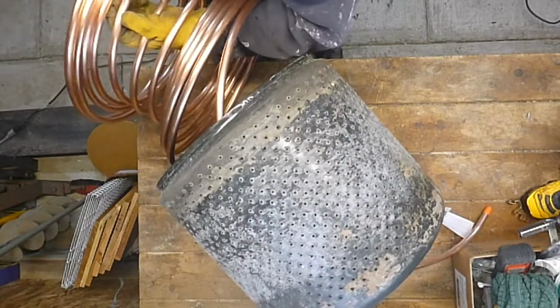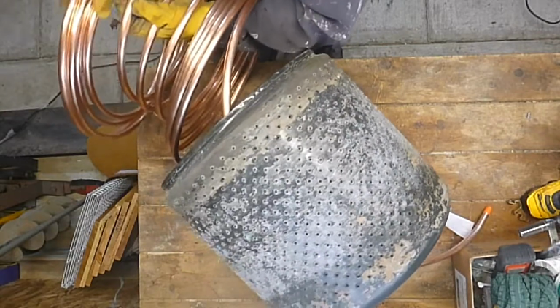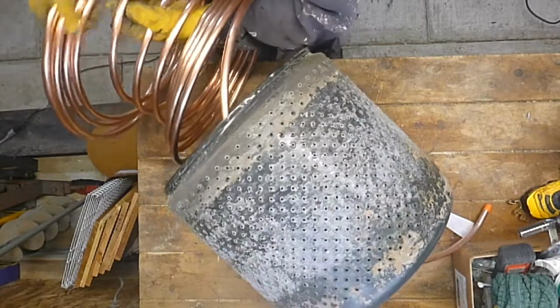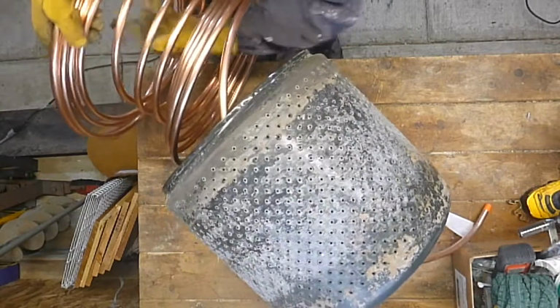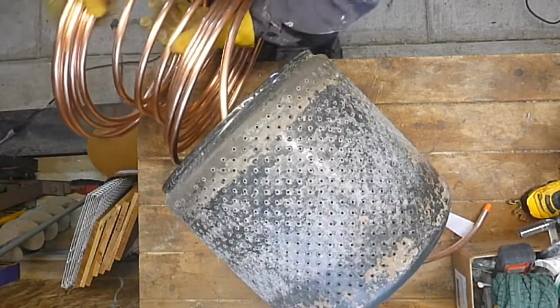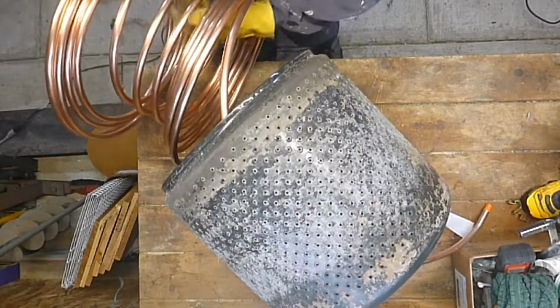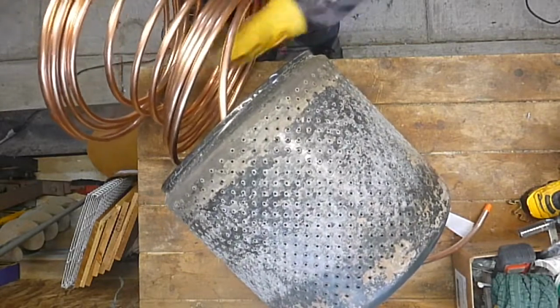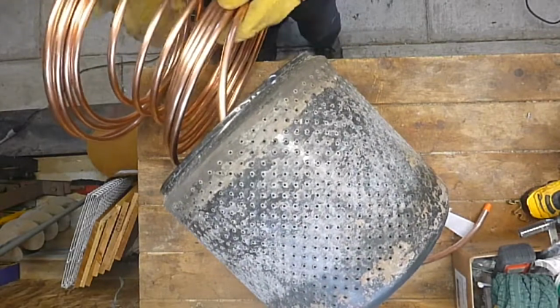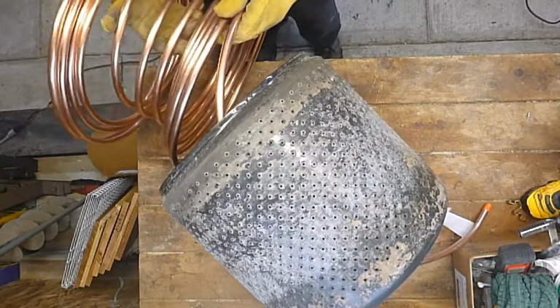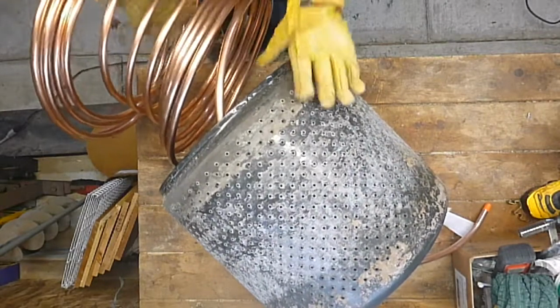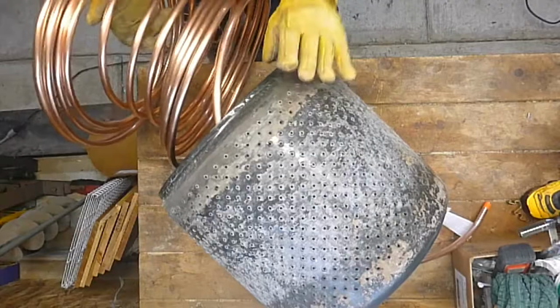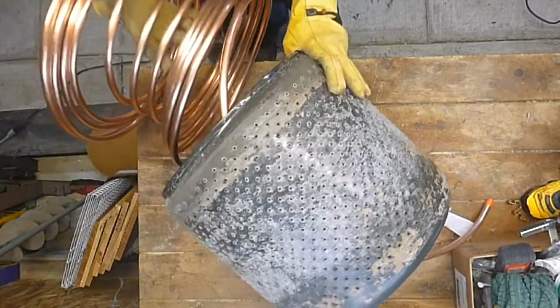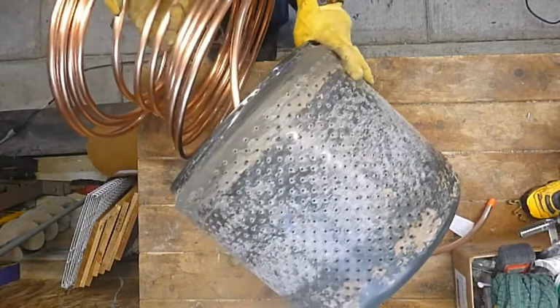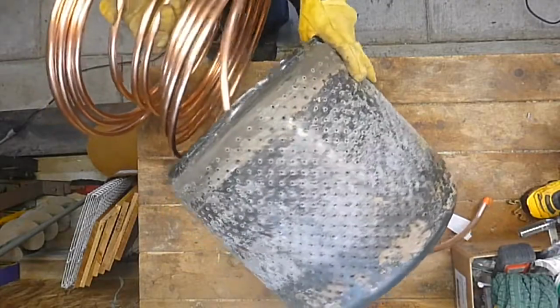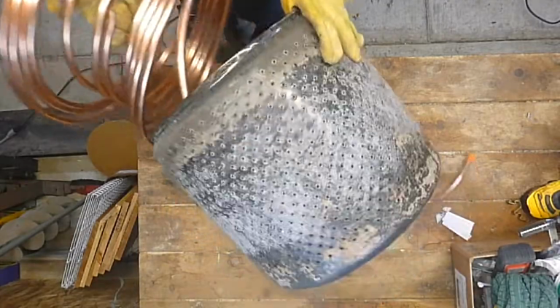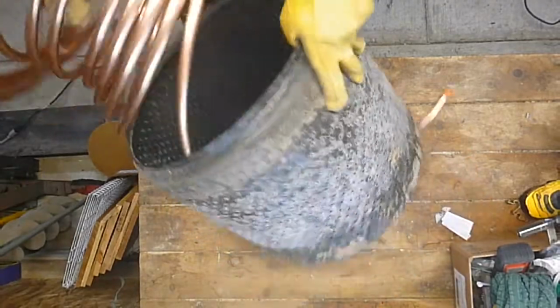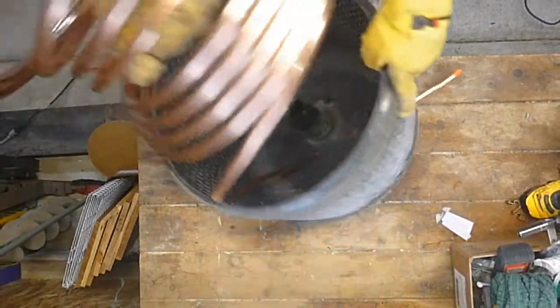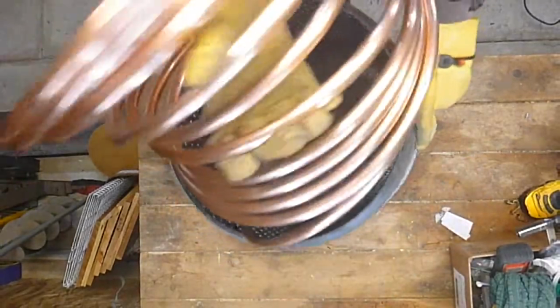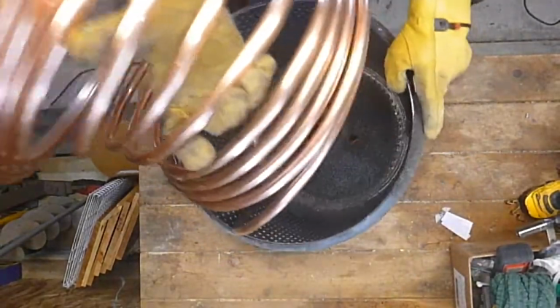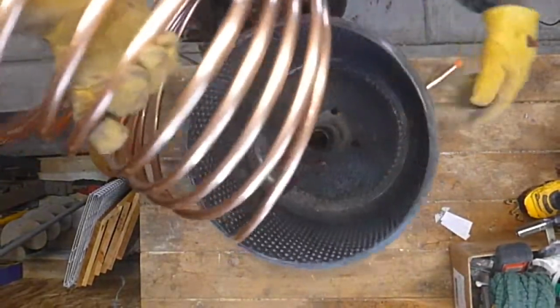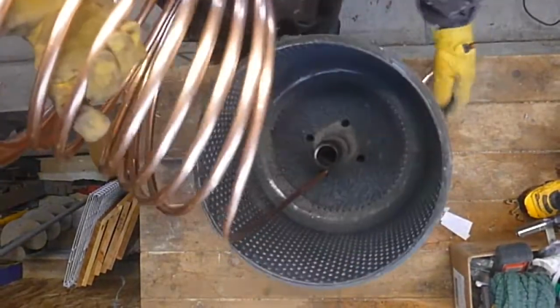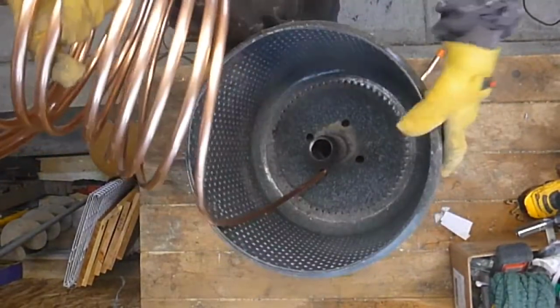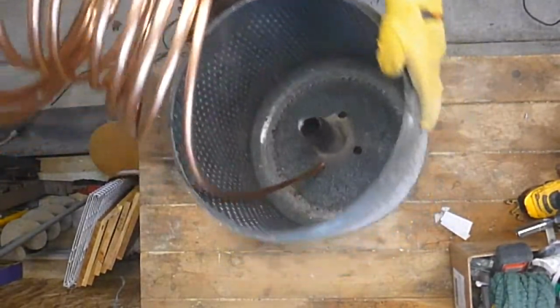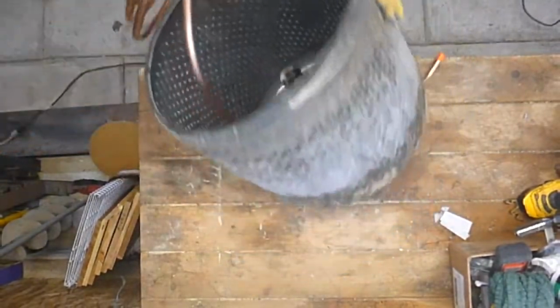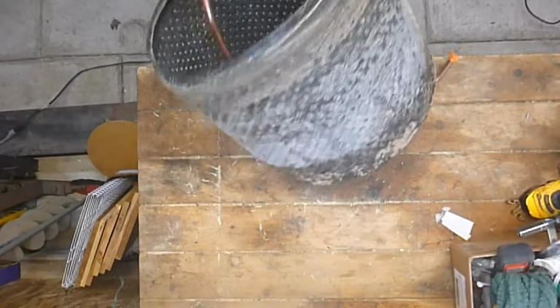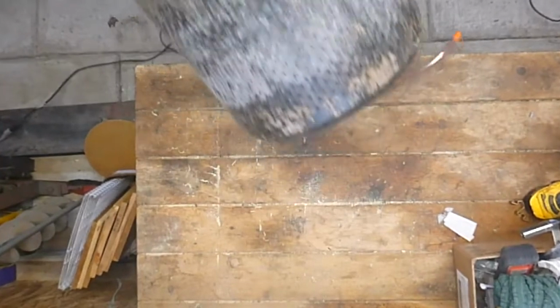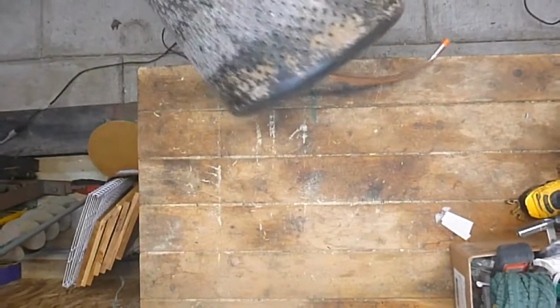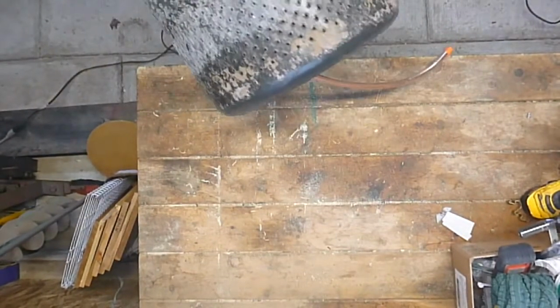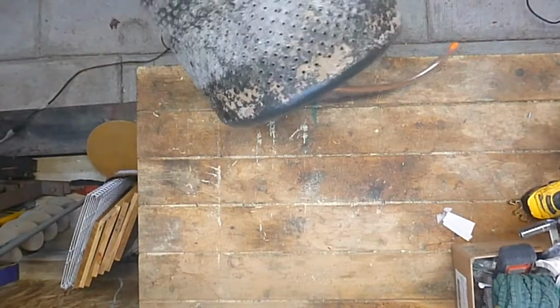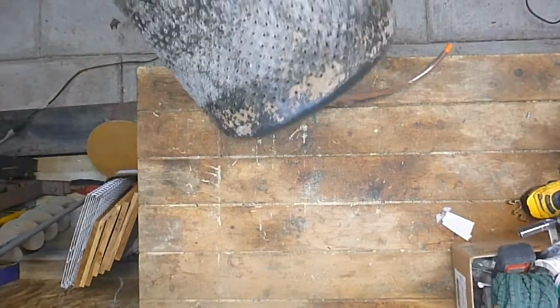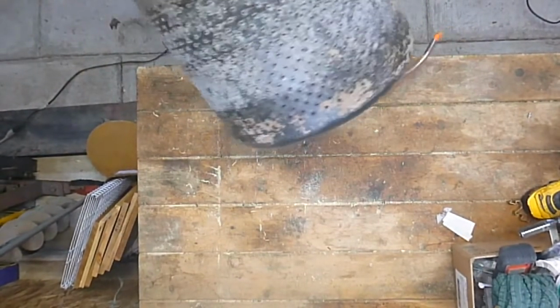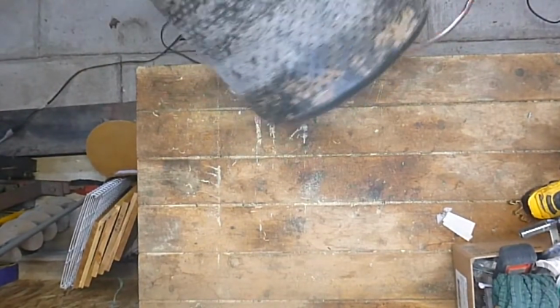I got to try and open it all up. I need myself a couple of feet there at the bottom.